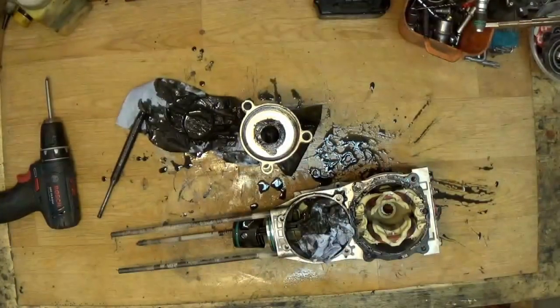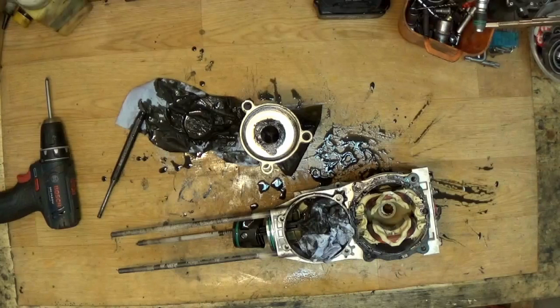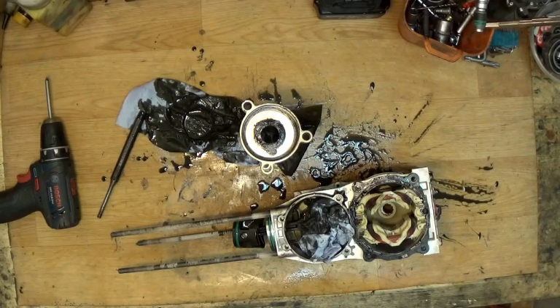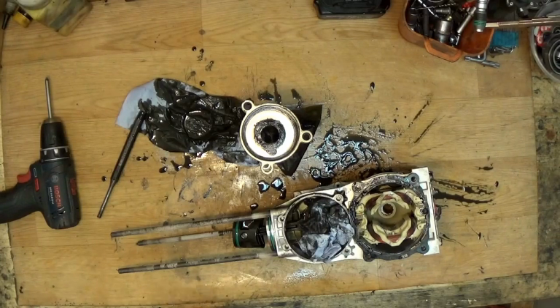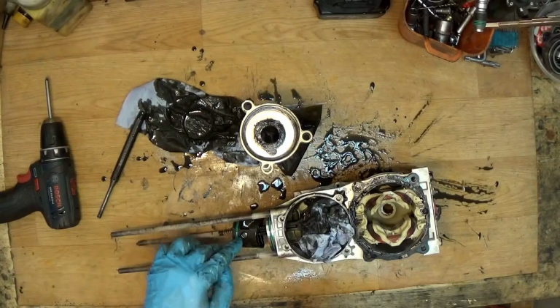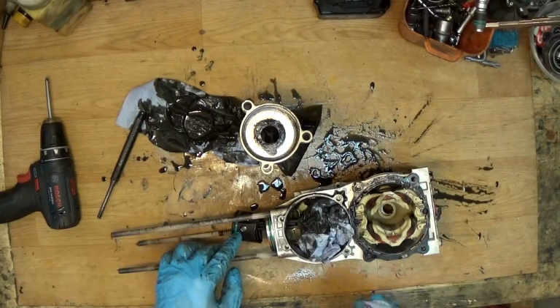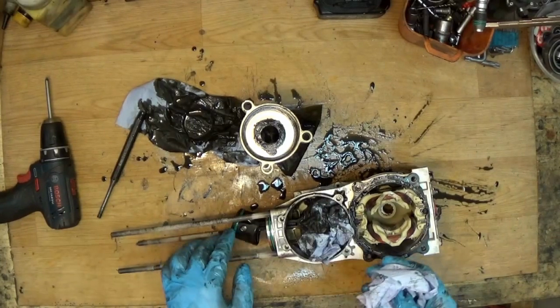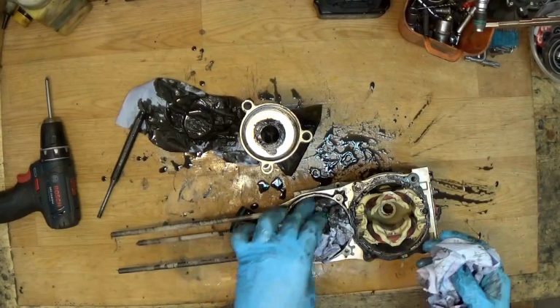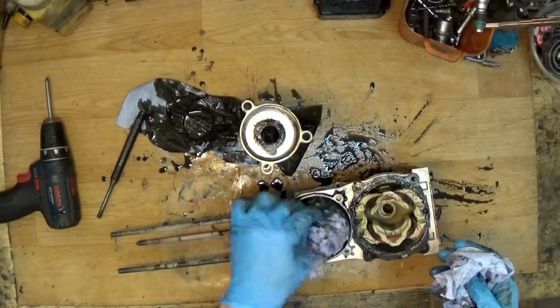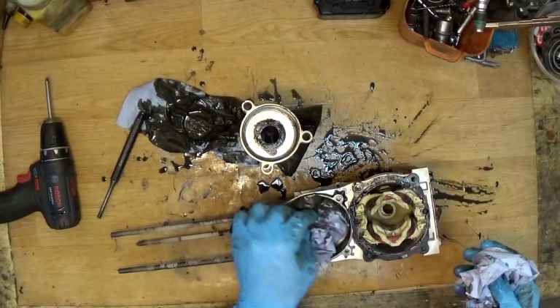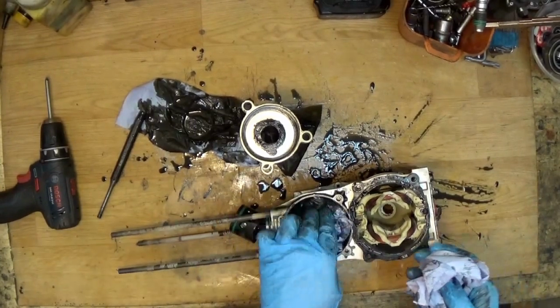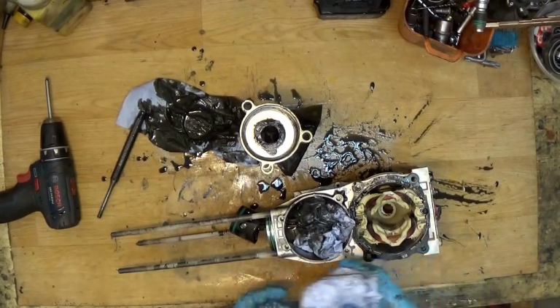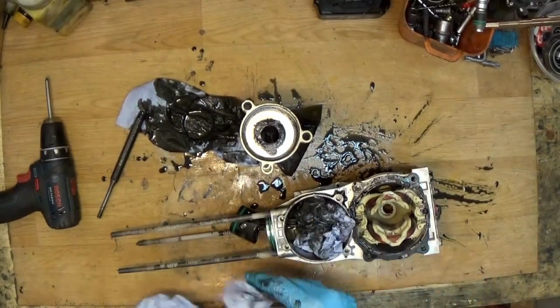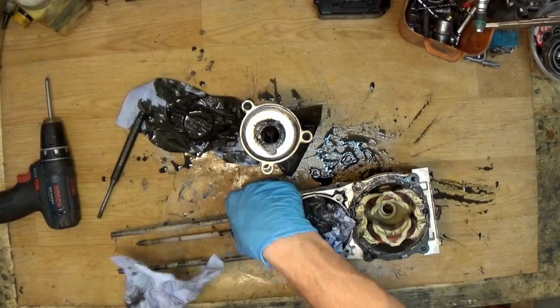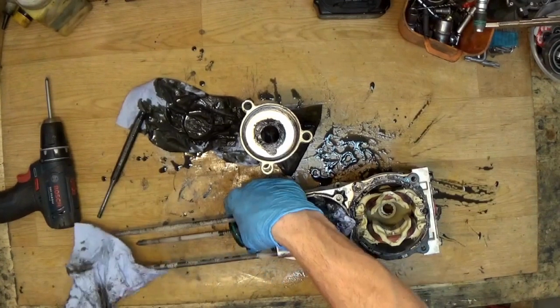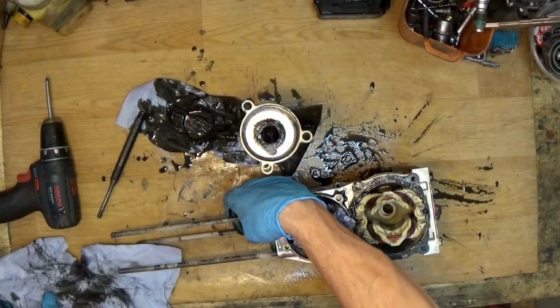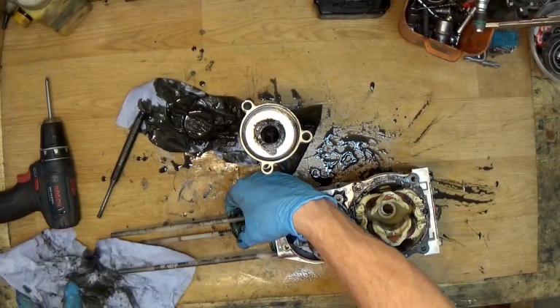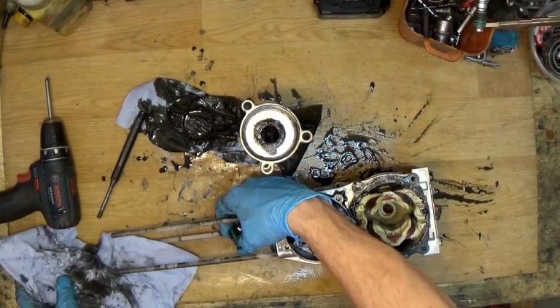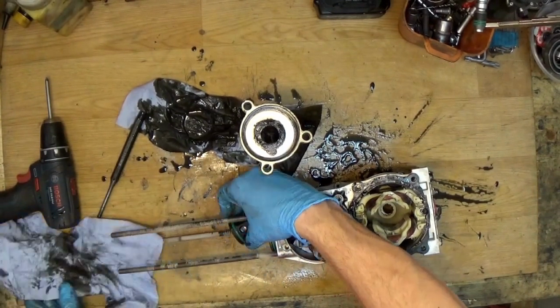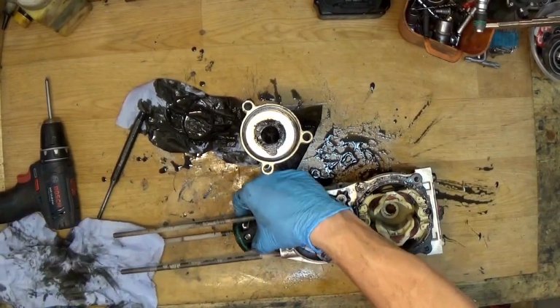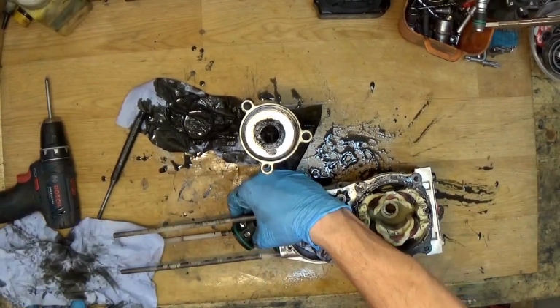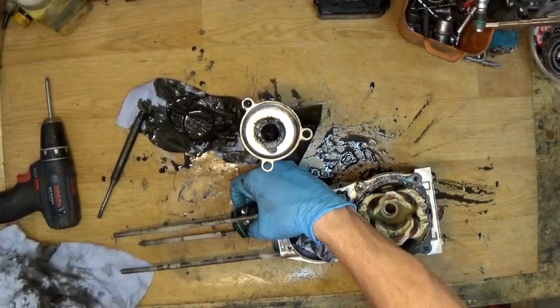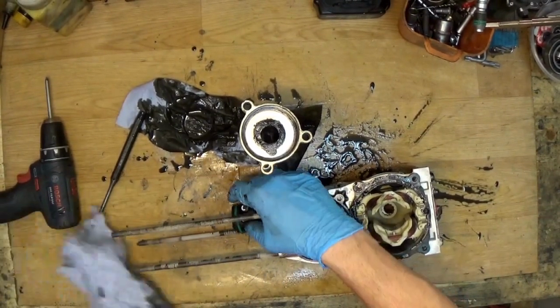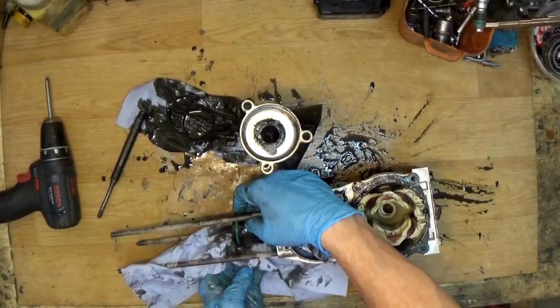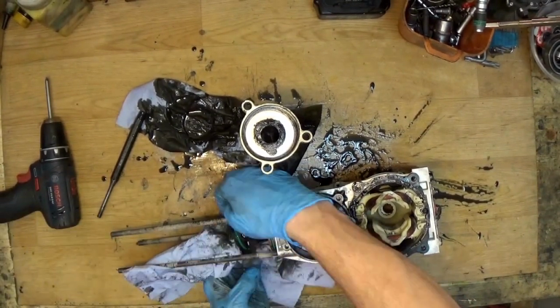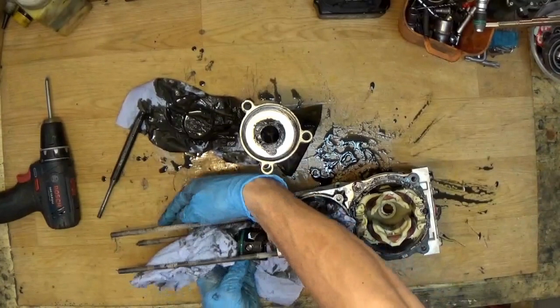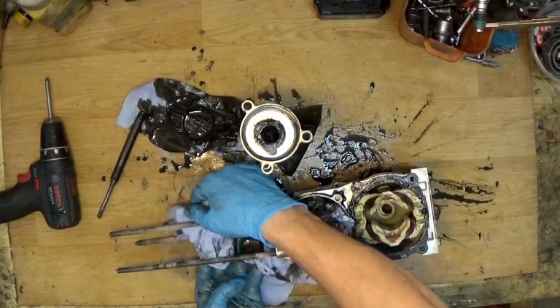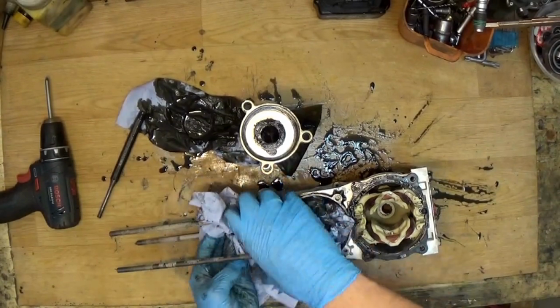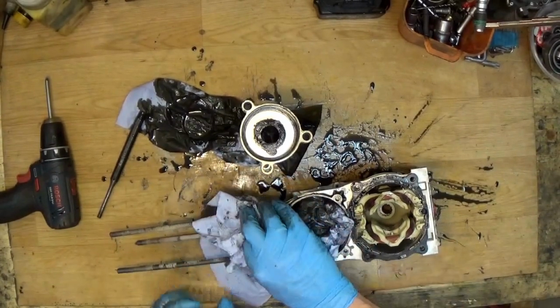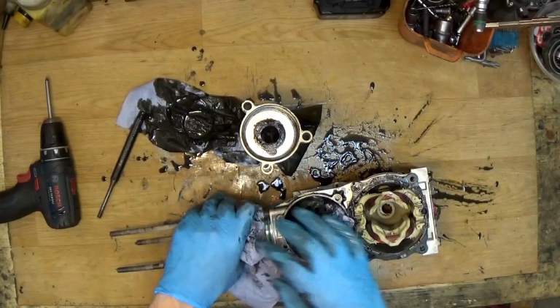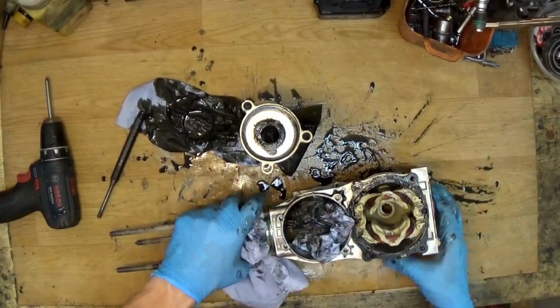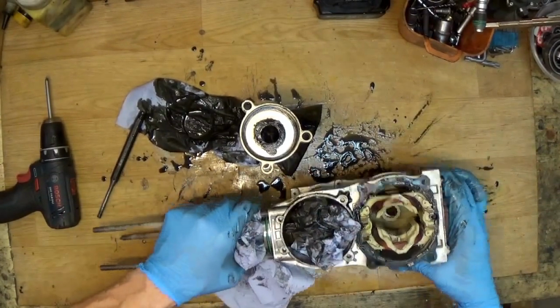We need a new O-ring — this one definitely needs to be replaced. Now it seems good otherwise — it's not cracked — just wrapping it in paper.